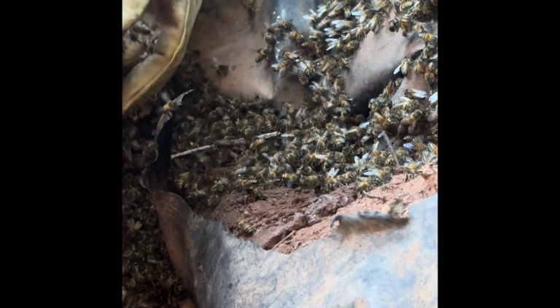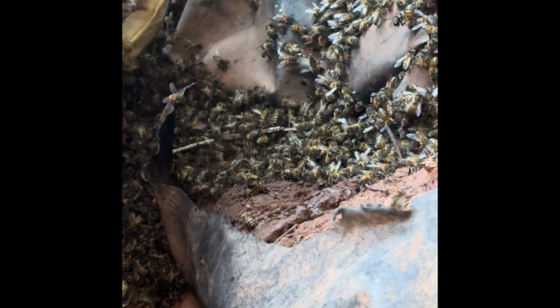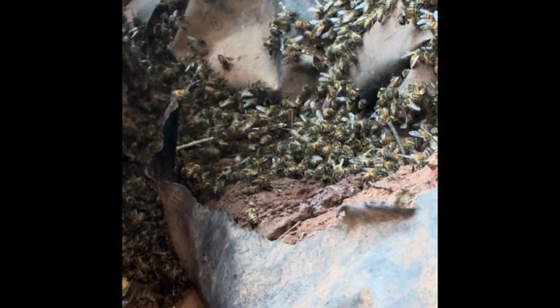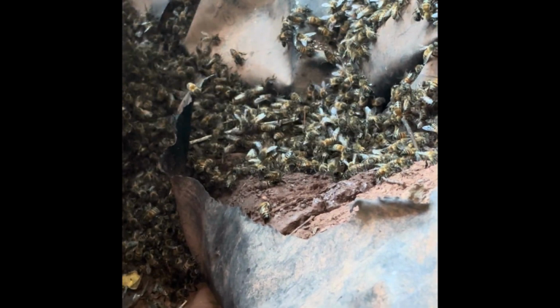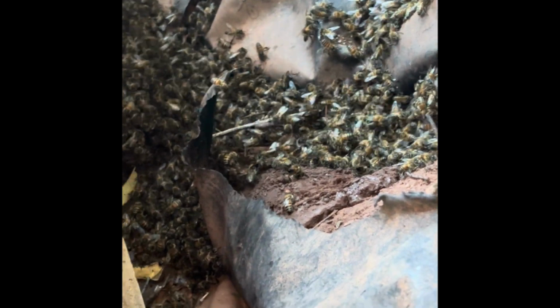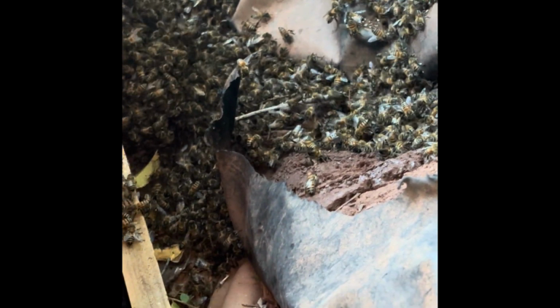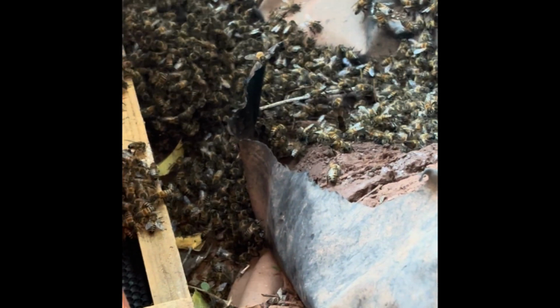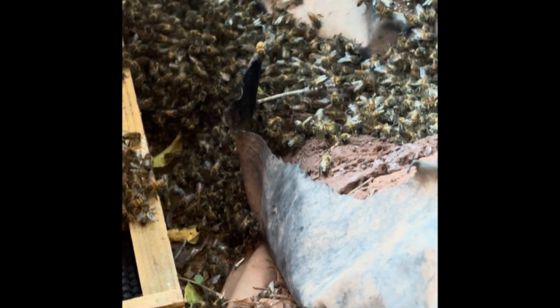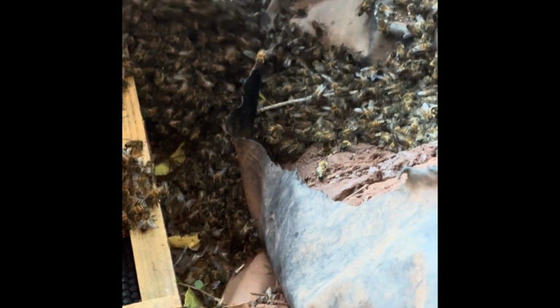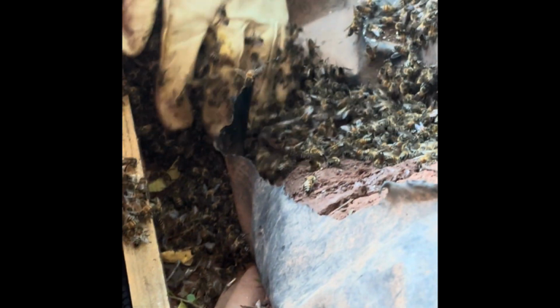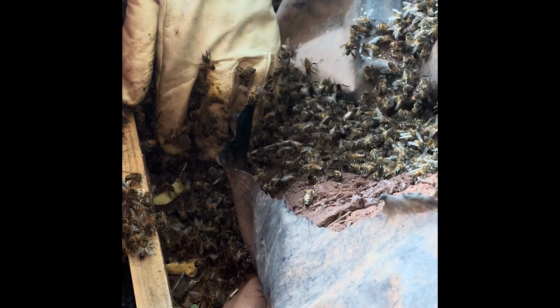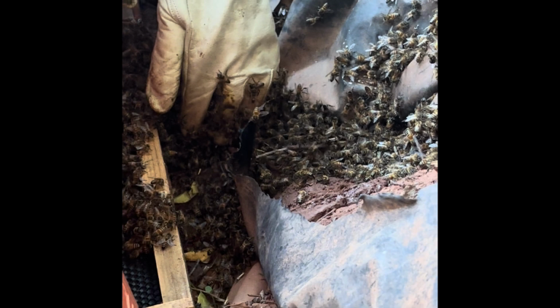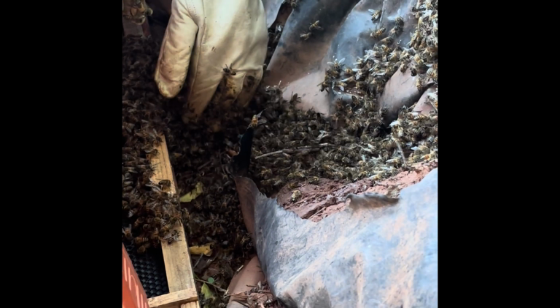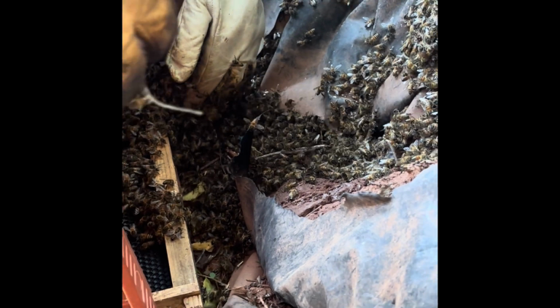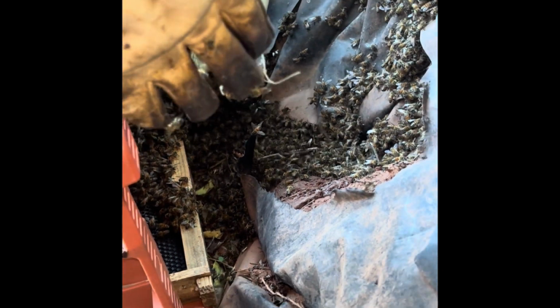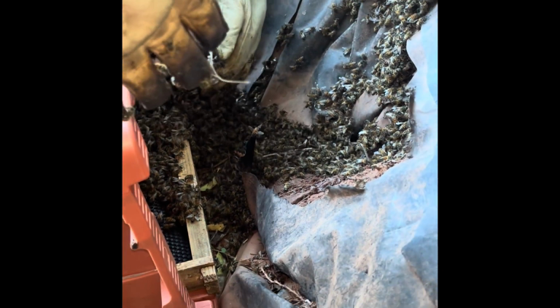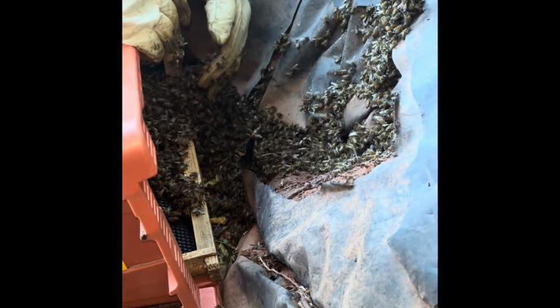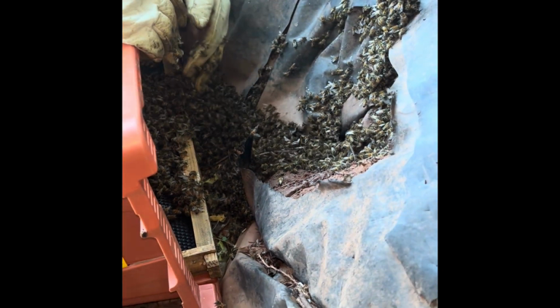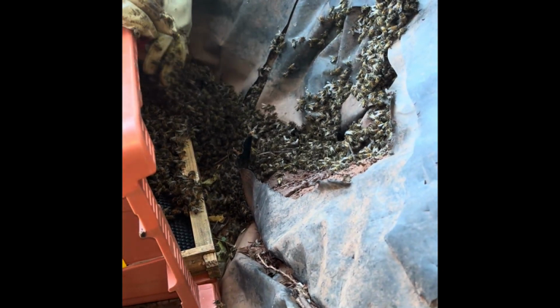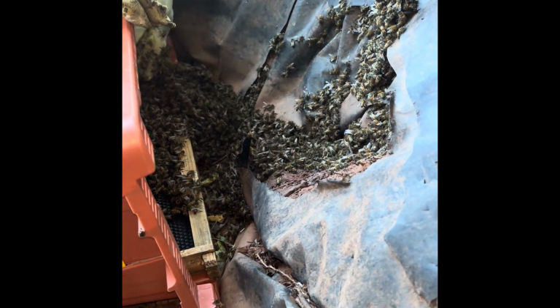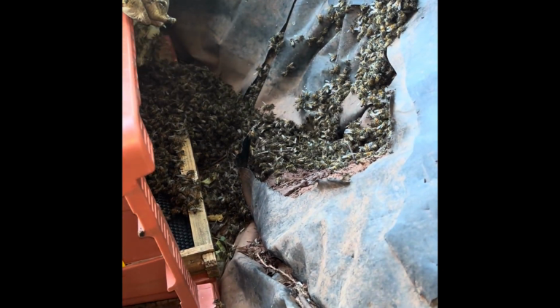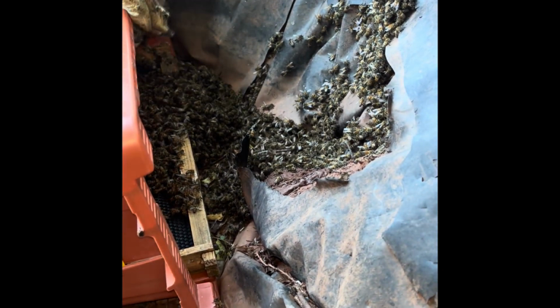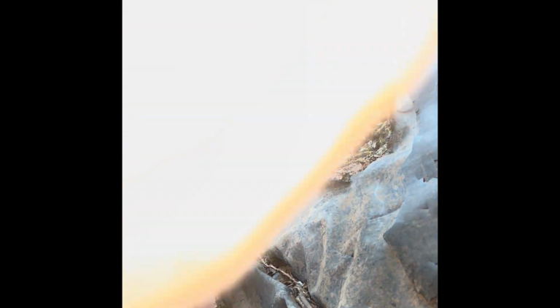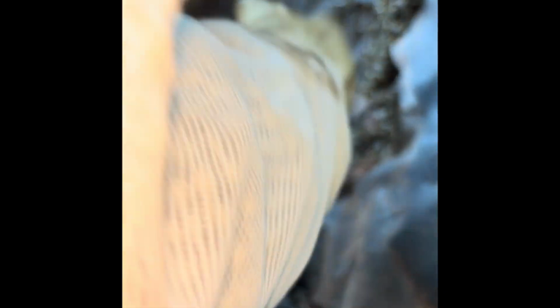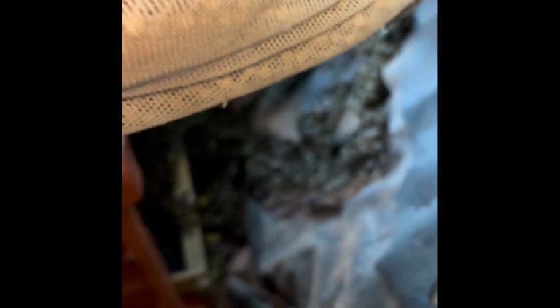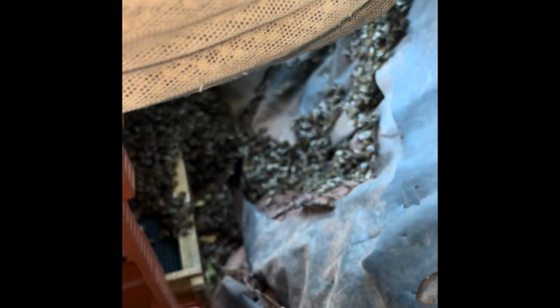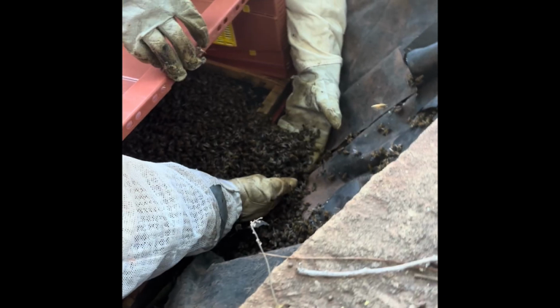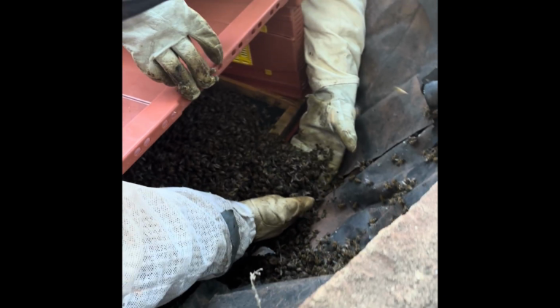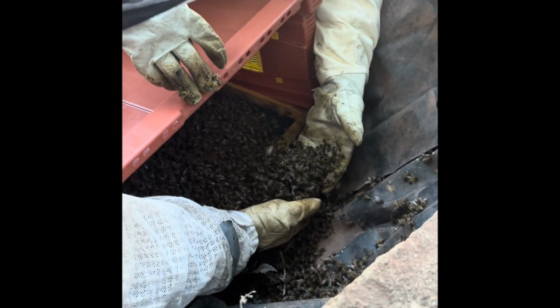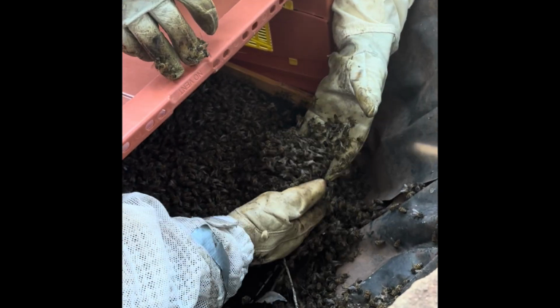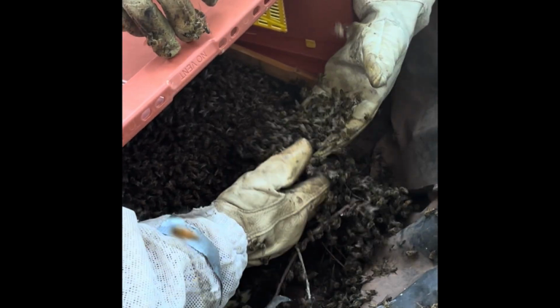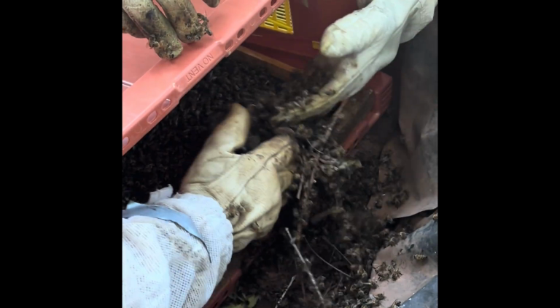So that can turn from zero to 100 really quickly. But everybody was moving slowly, gently, not squishing bees, not harming bees, not setting off their alarm pheromone, and just encouraging them into that nuc box, which is a great little traveler.